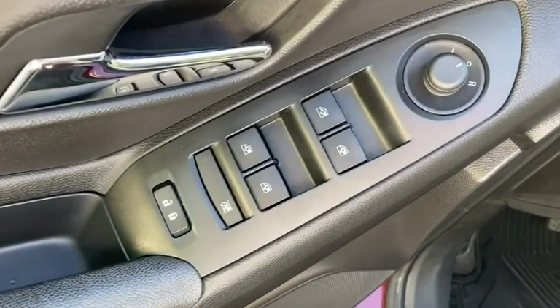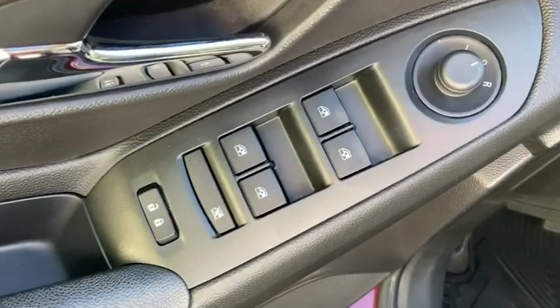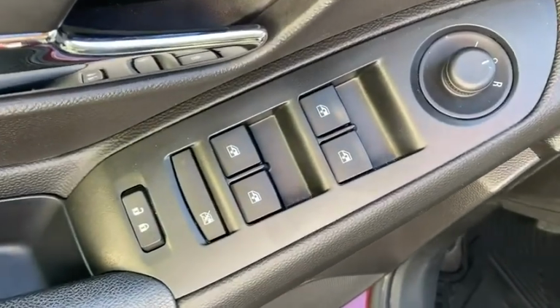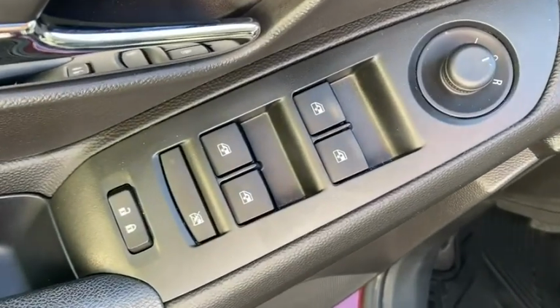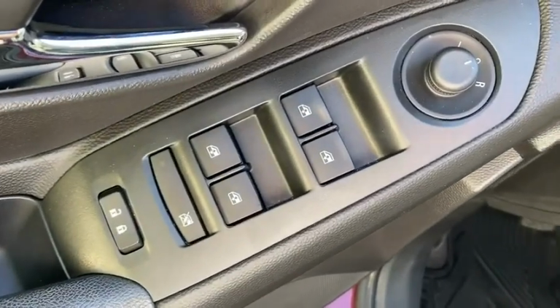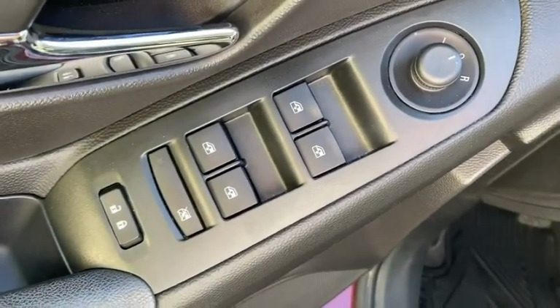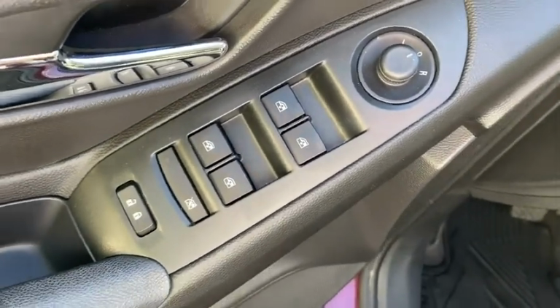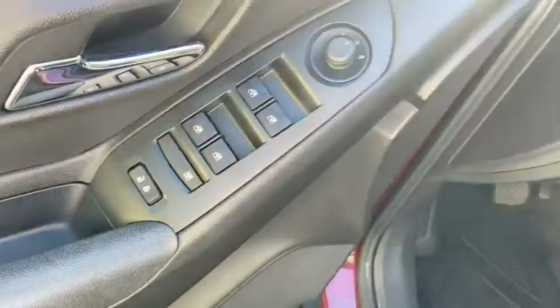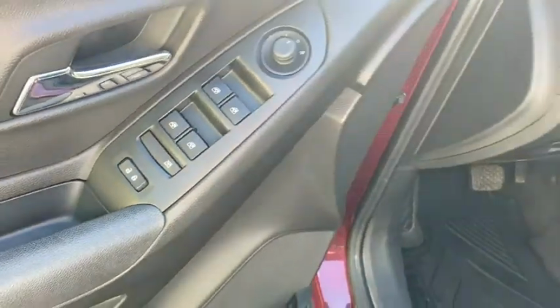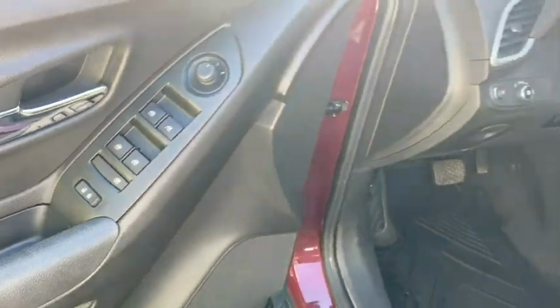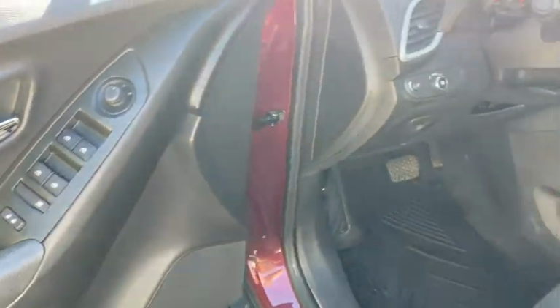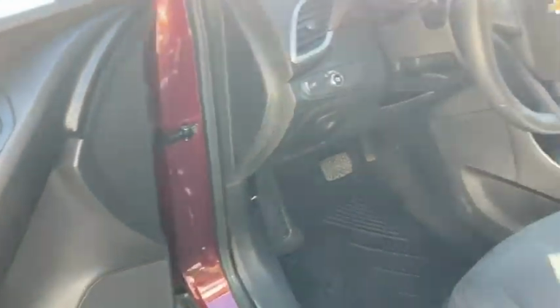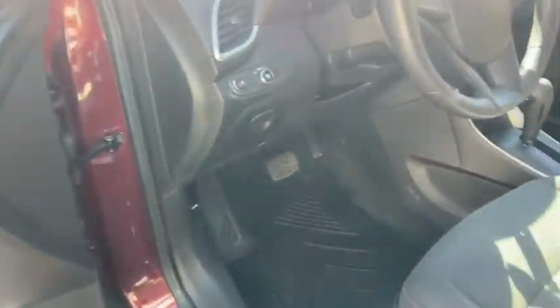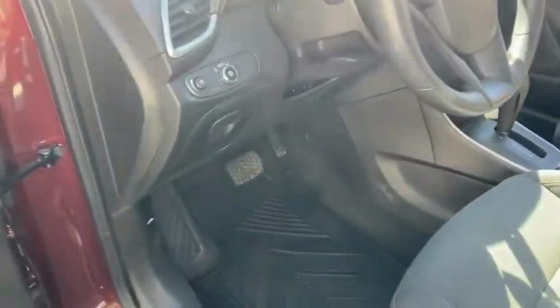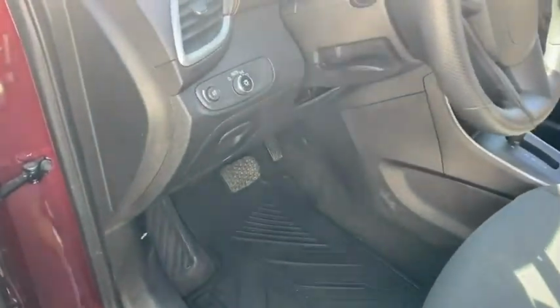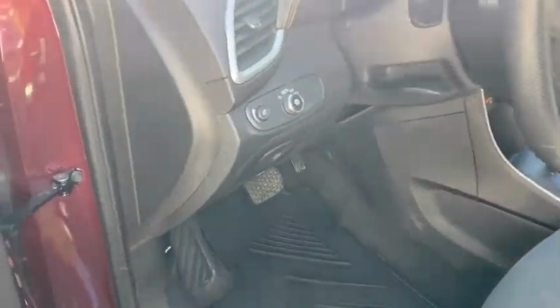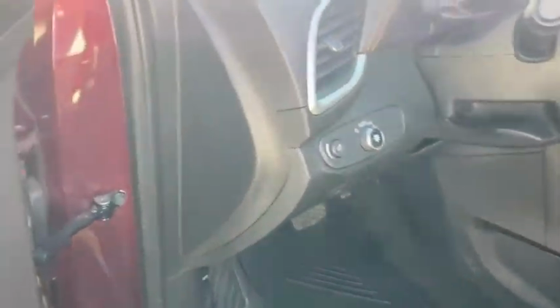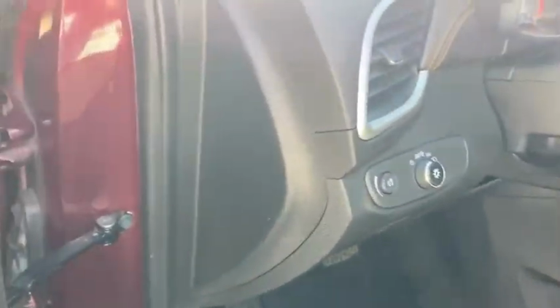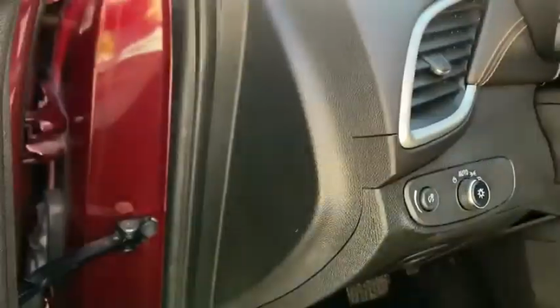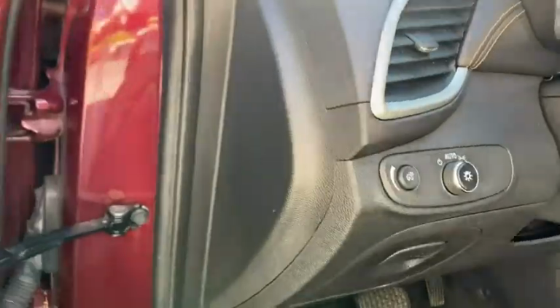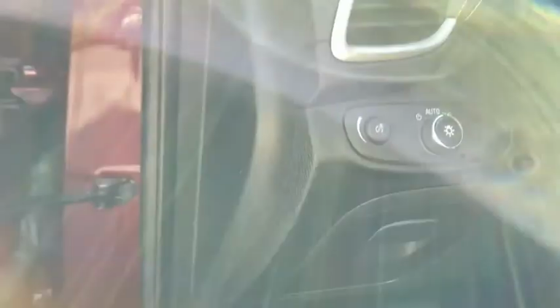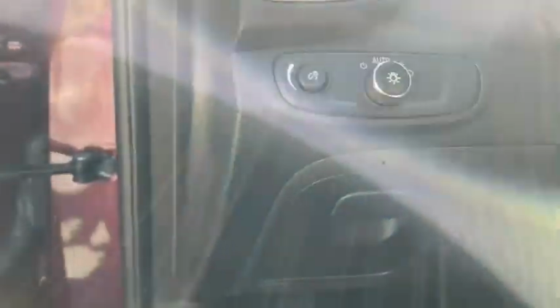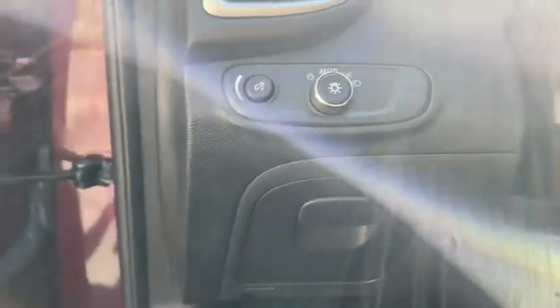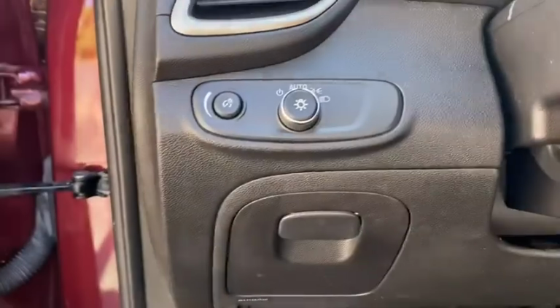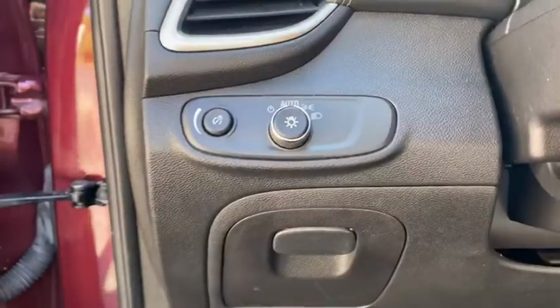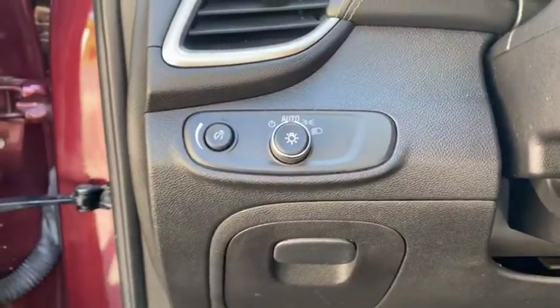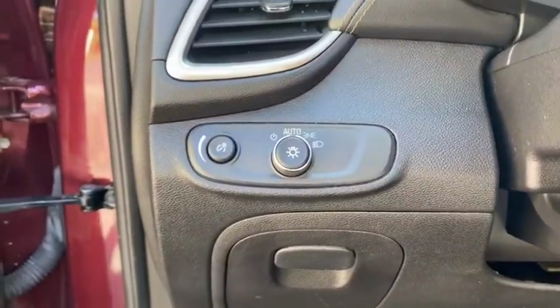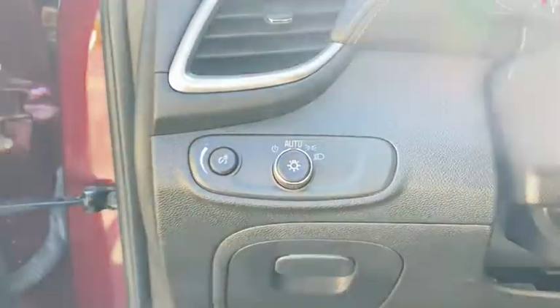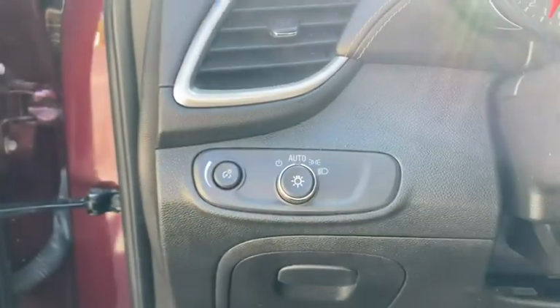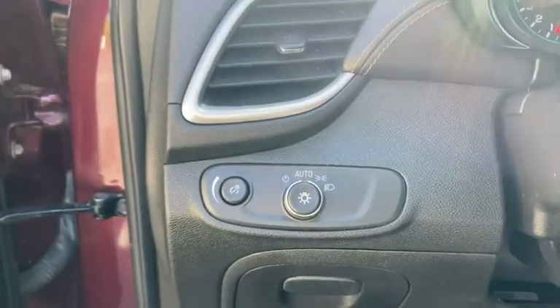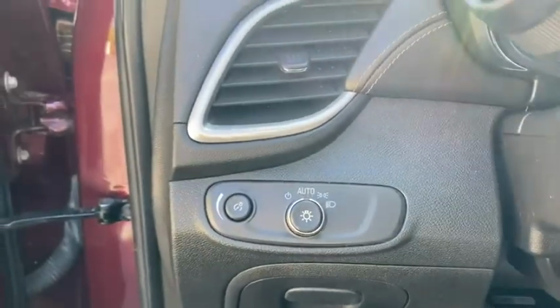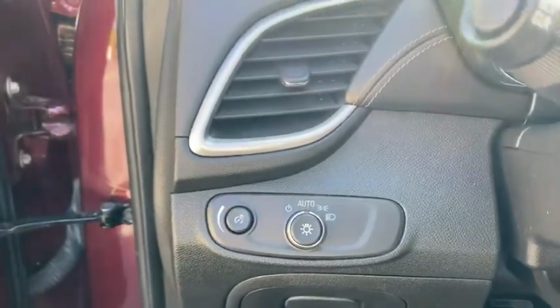Brake assist, tachometer, remote keyless entry, cloth seat trim, front reading lamps, rear window wiper. Your new ride is just a phone call away.